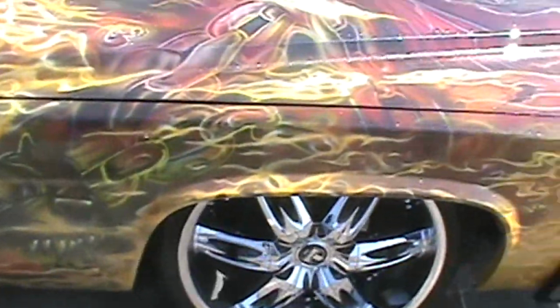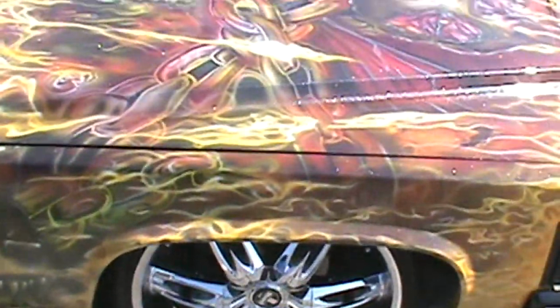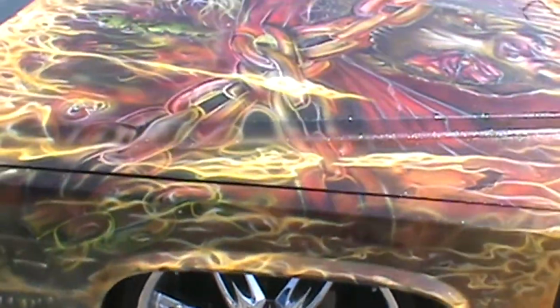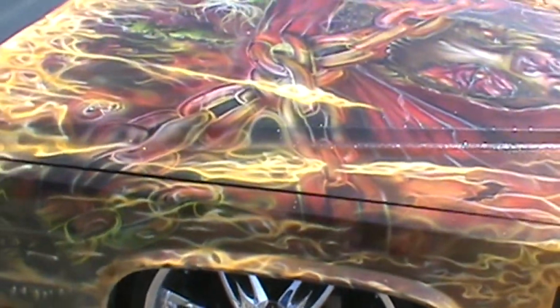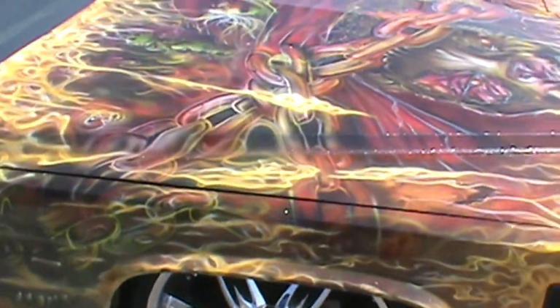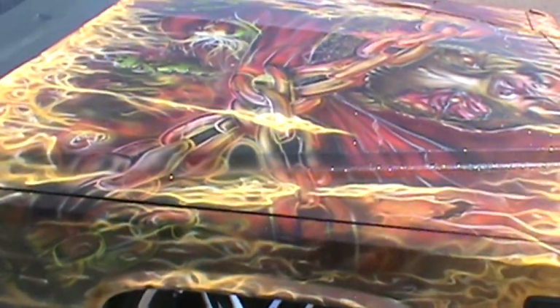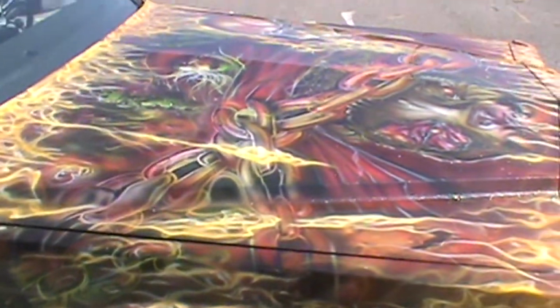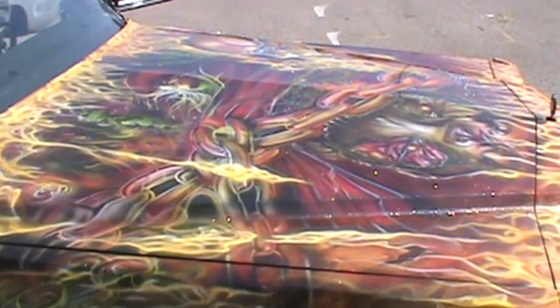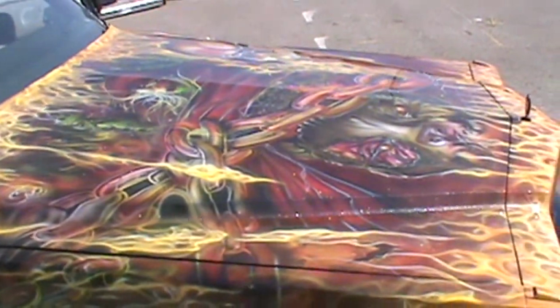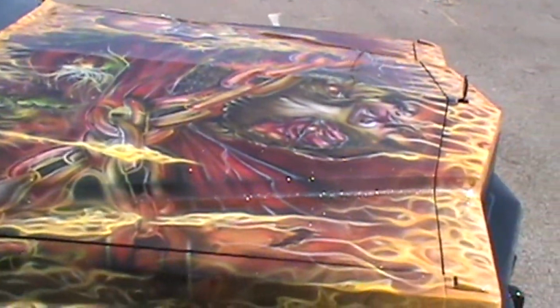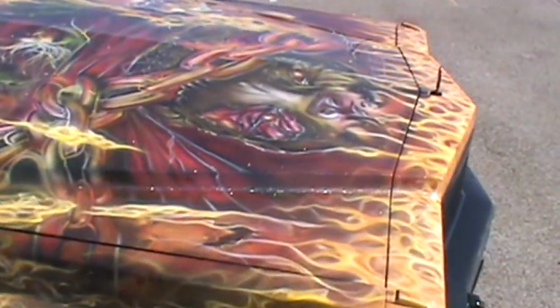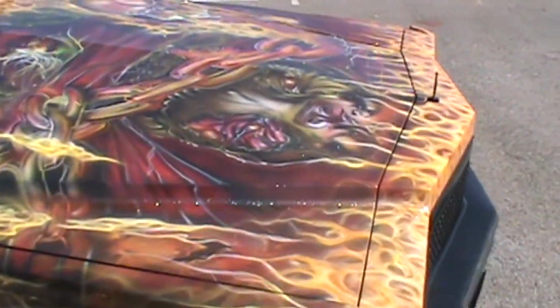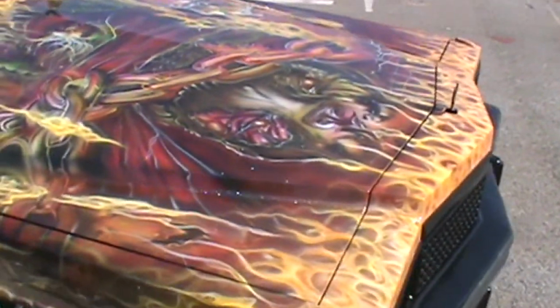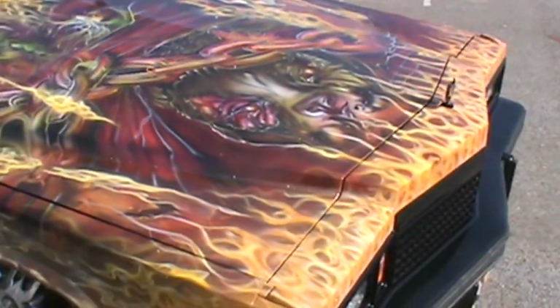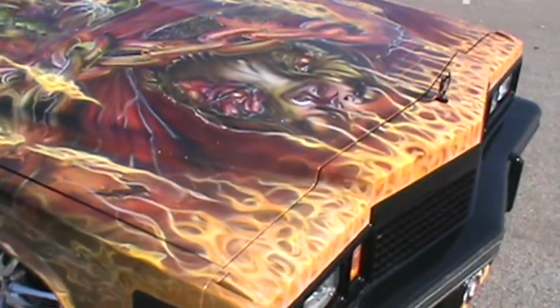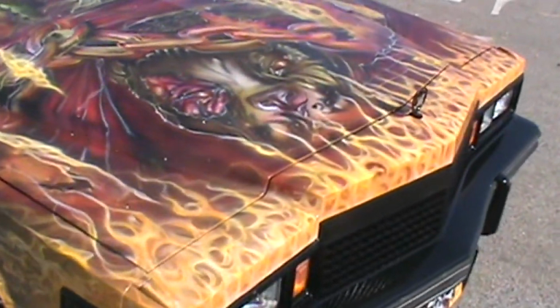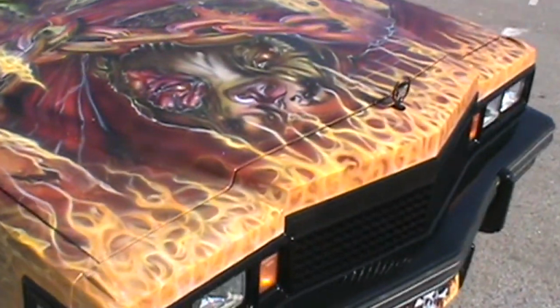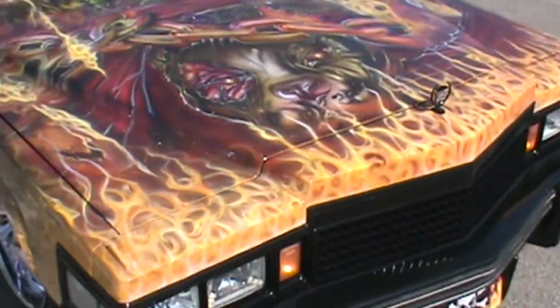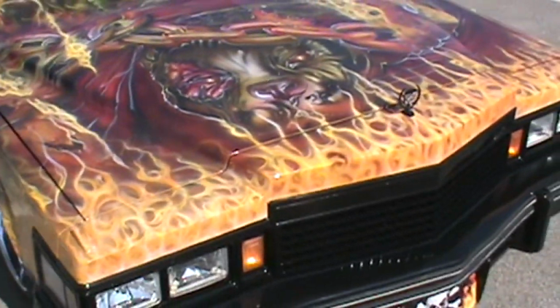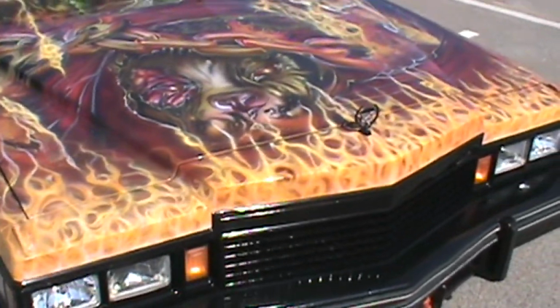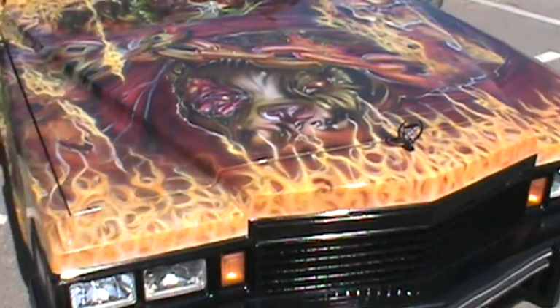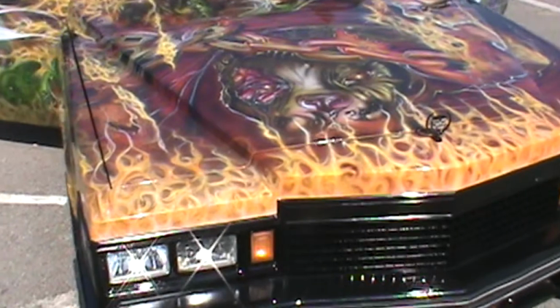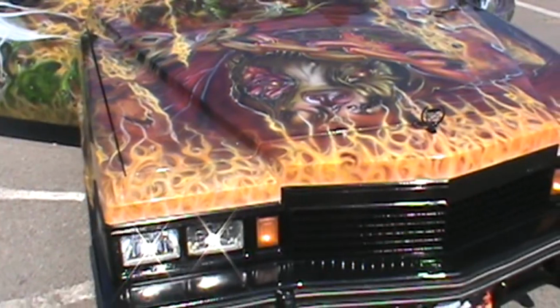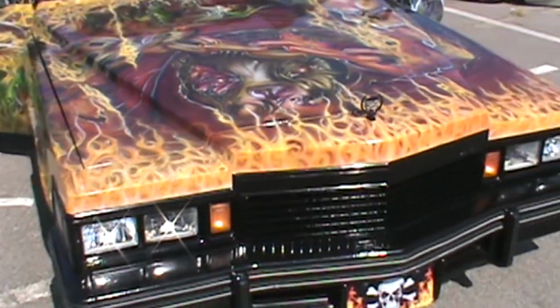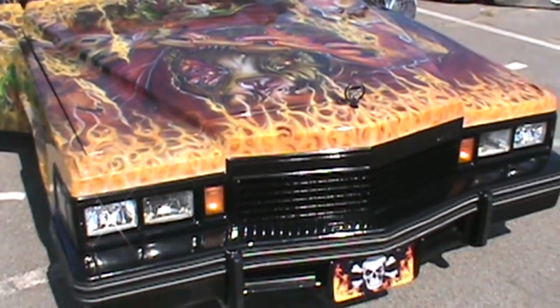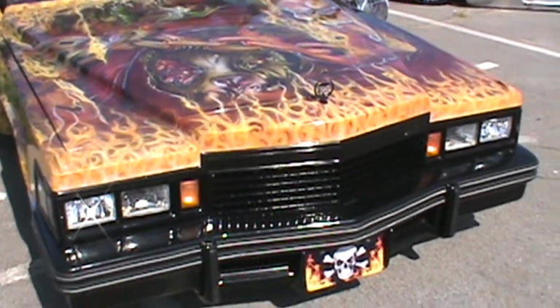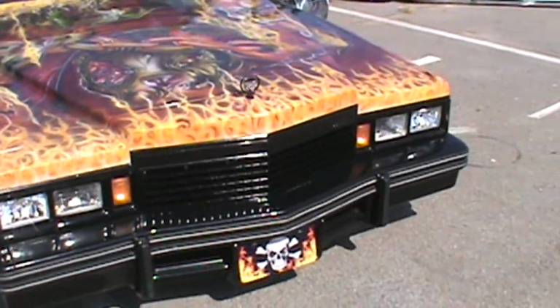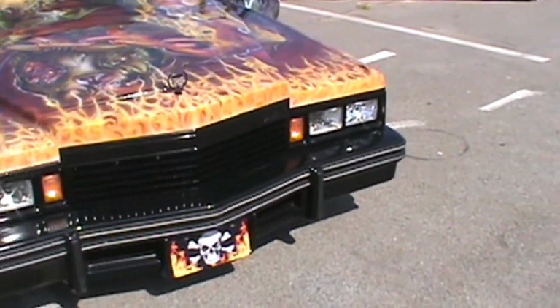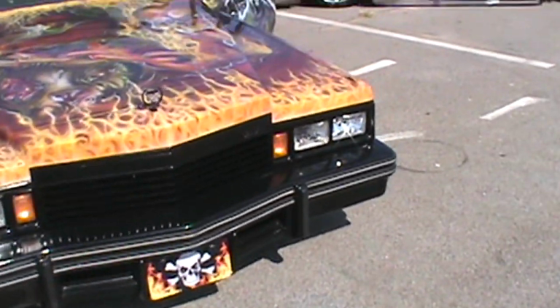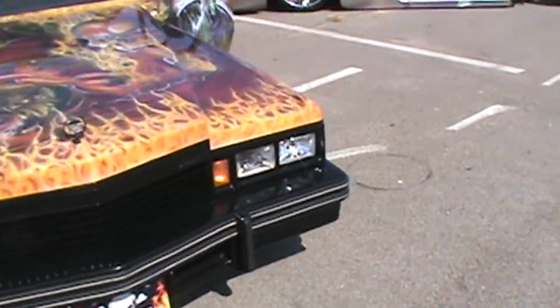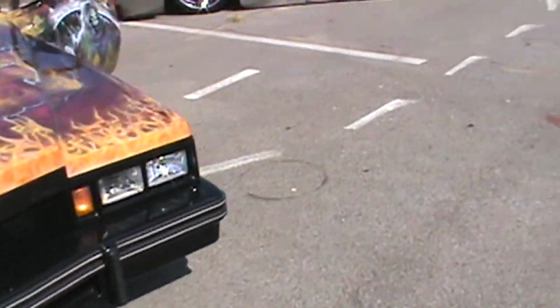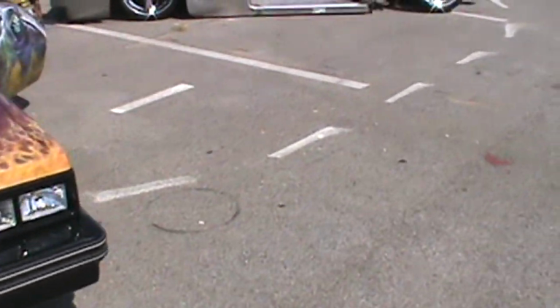And look at that paint job. We'll get a demo on this one in a minute, guys. Let's go check out the other rides.